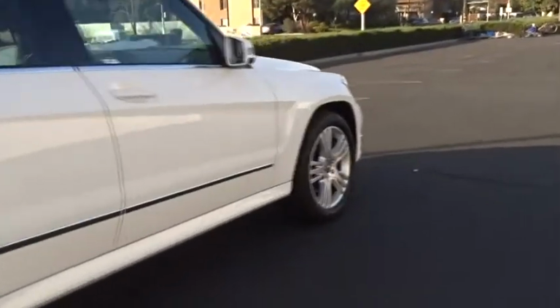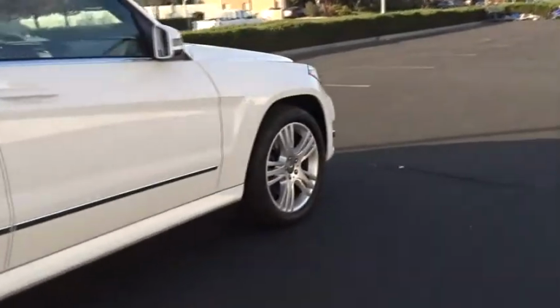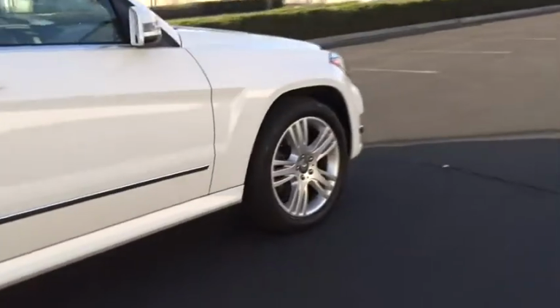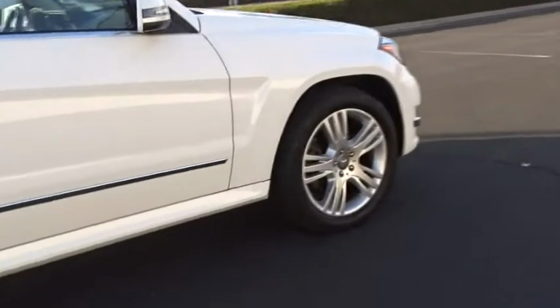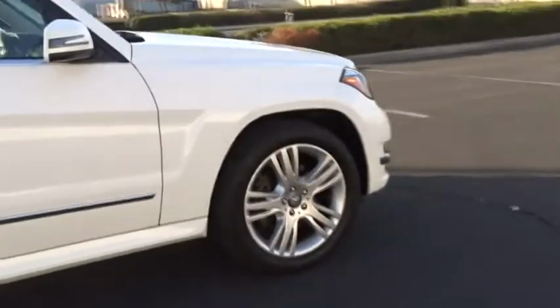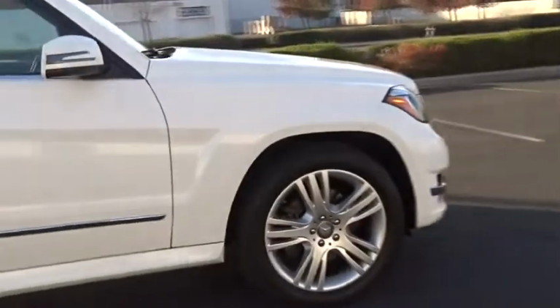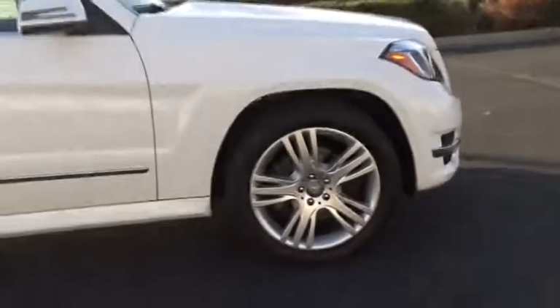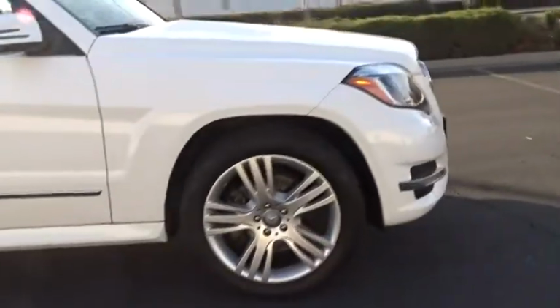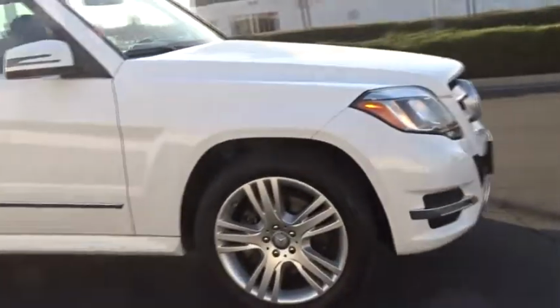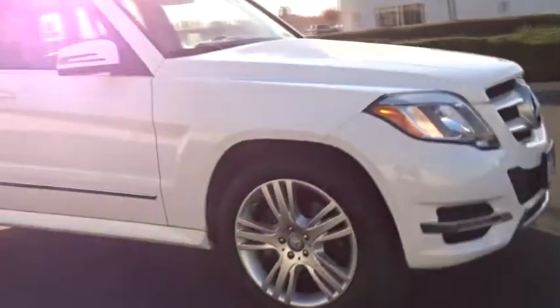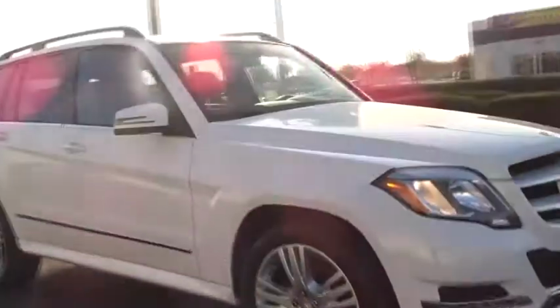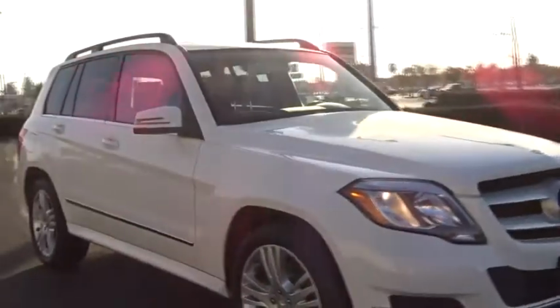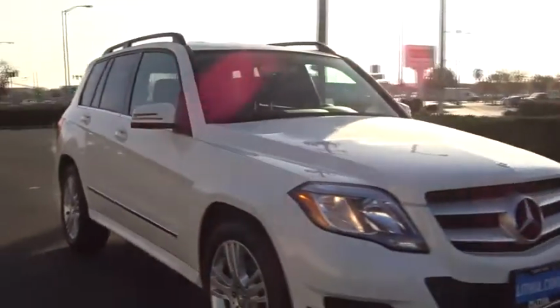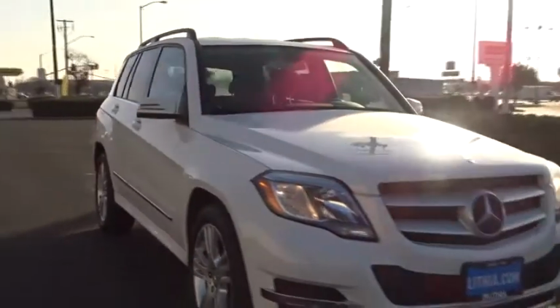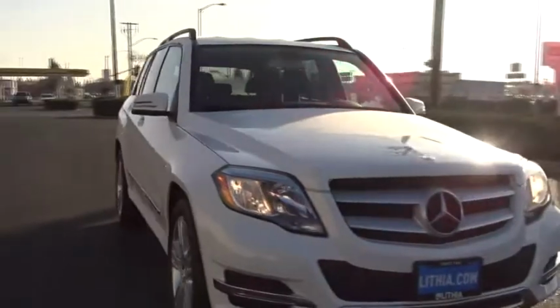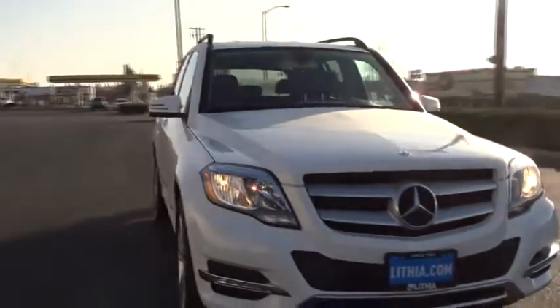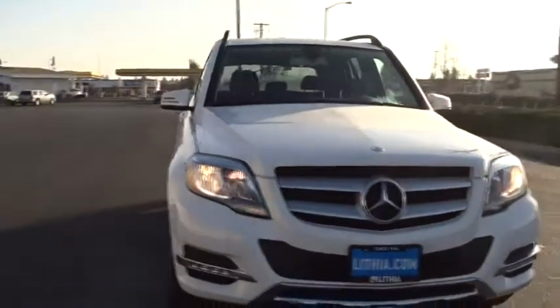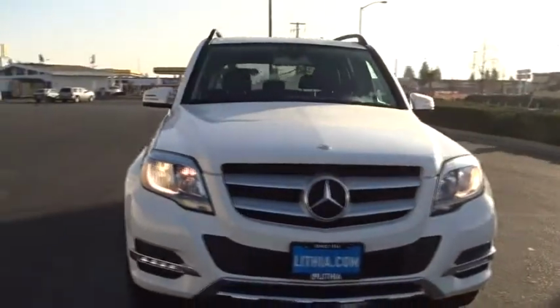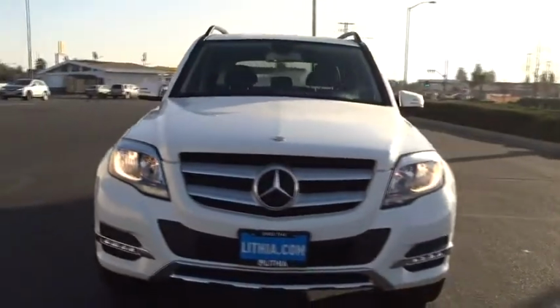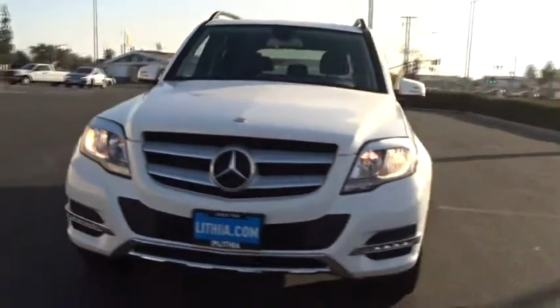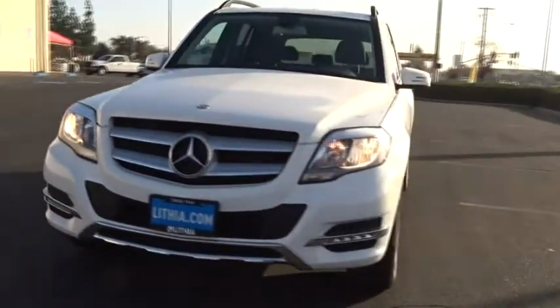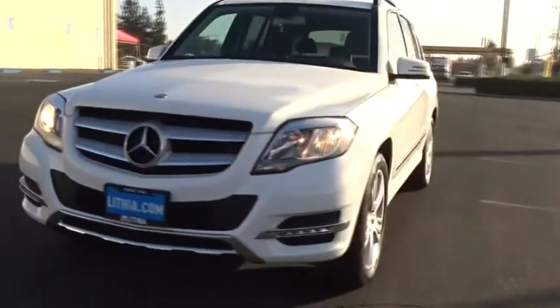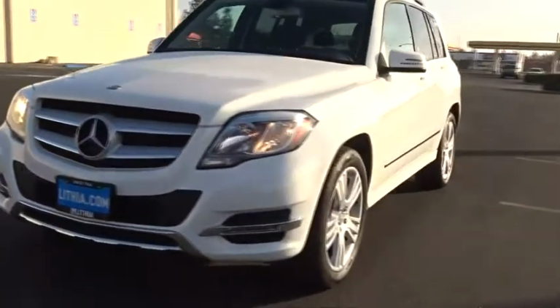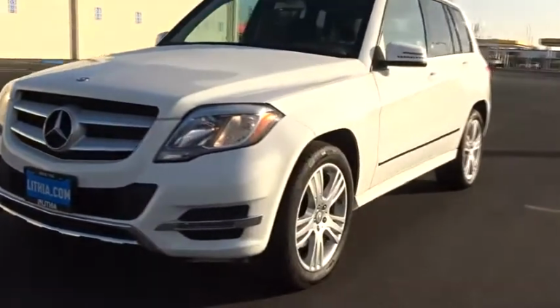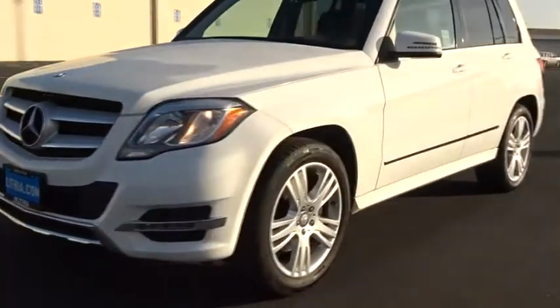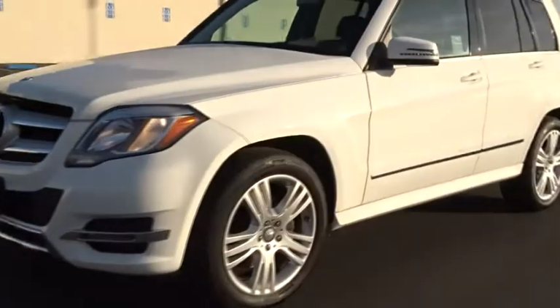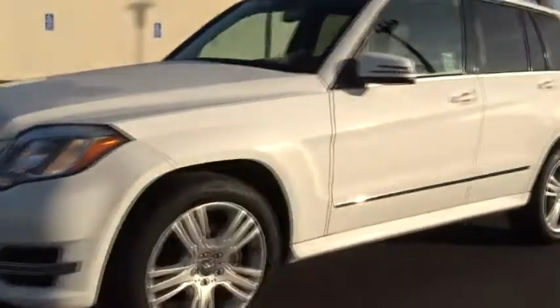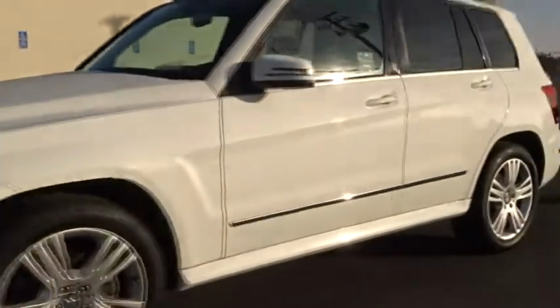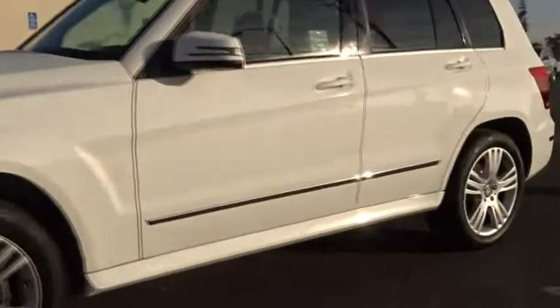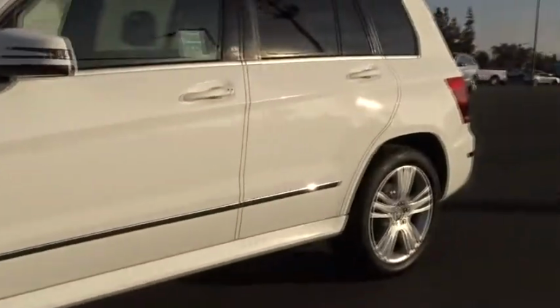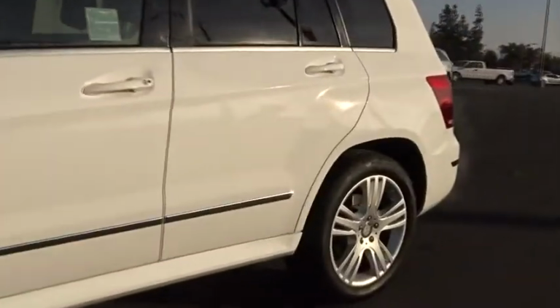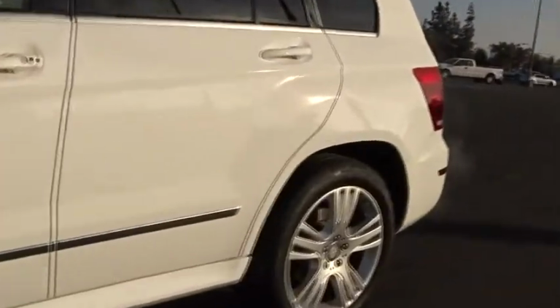Aluminum wheels, front floor mats, ABS four-wheel, four-wheel disc brakes, auto-off headlights, AM-FM stereo radio, rear defrost, fog lamps, electronic stability control, MP3 player, passenger airbag, CD player.